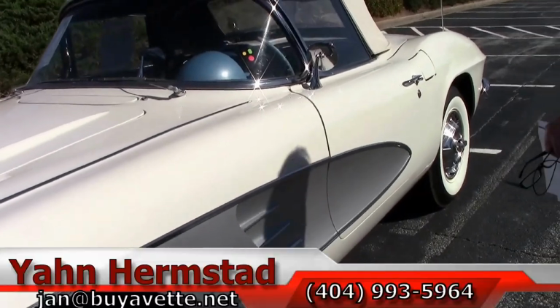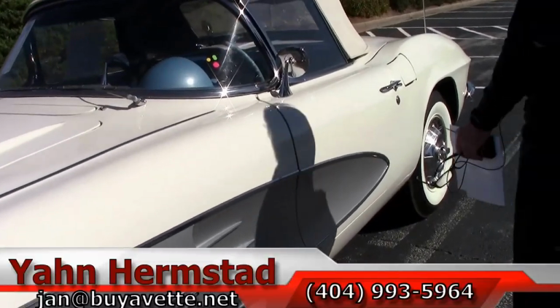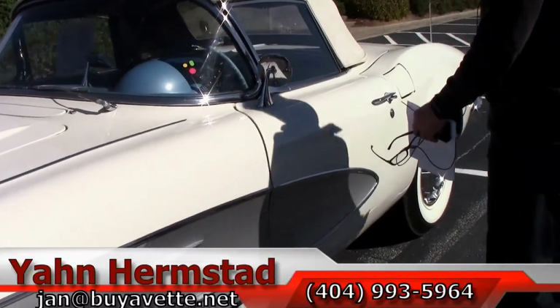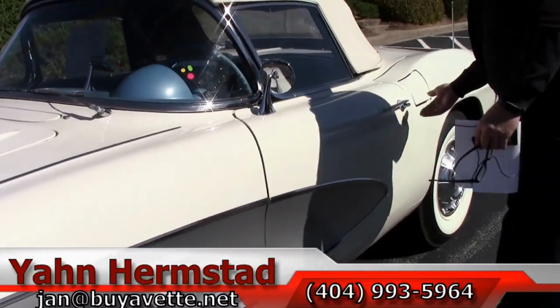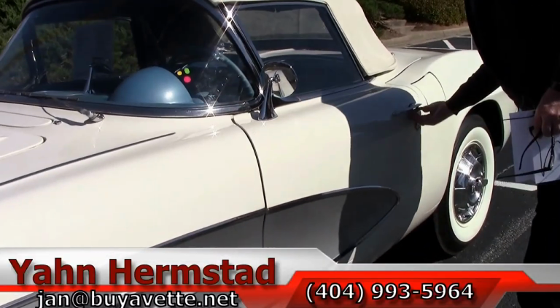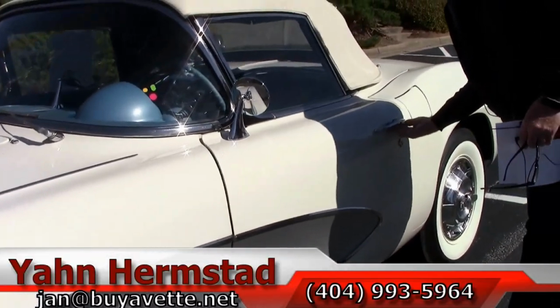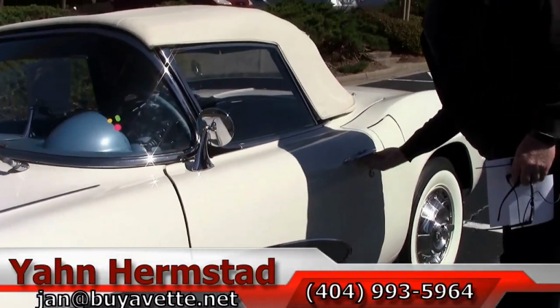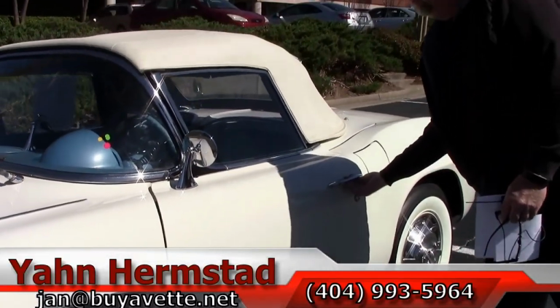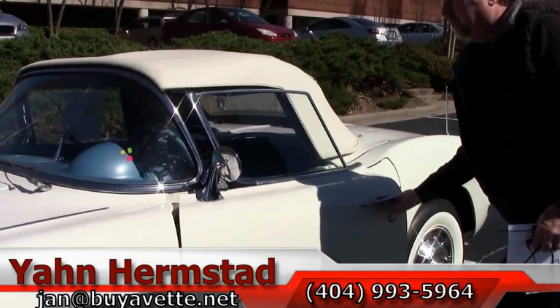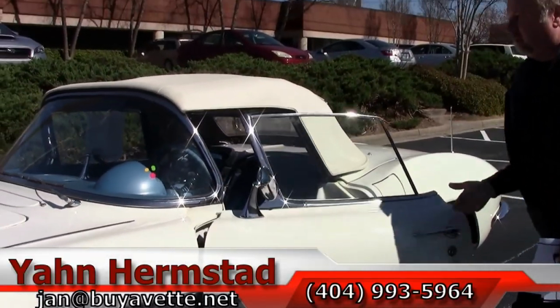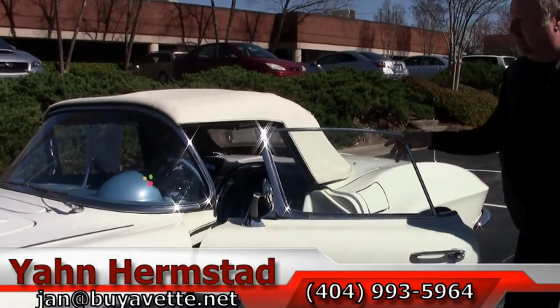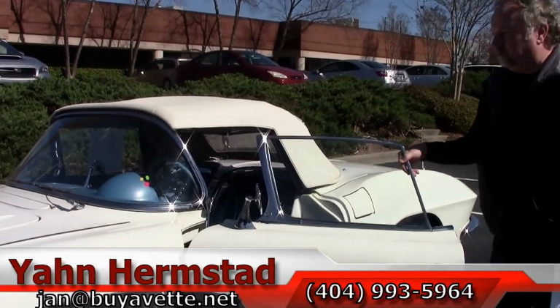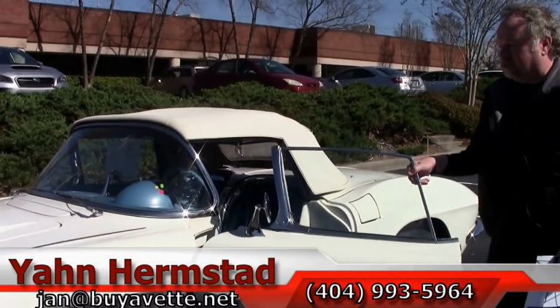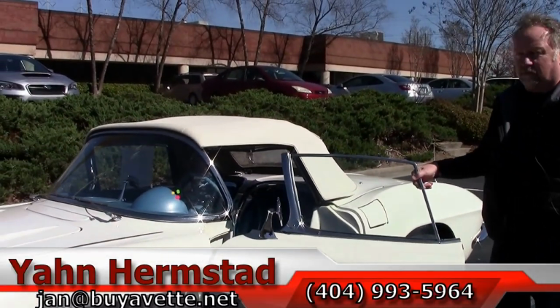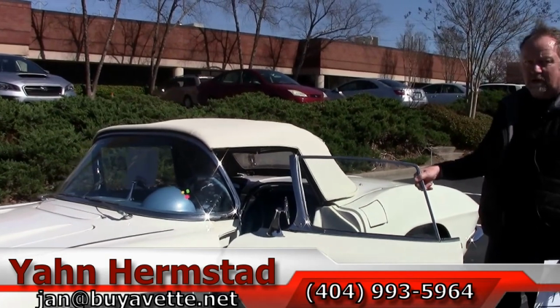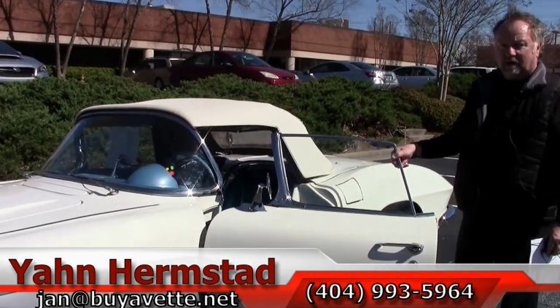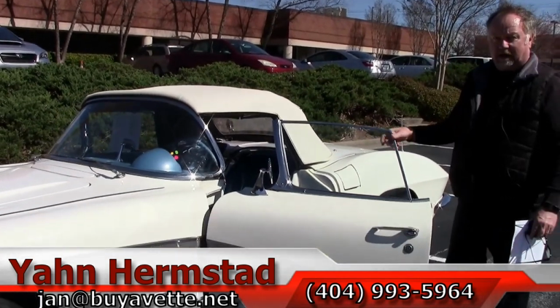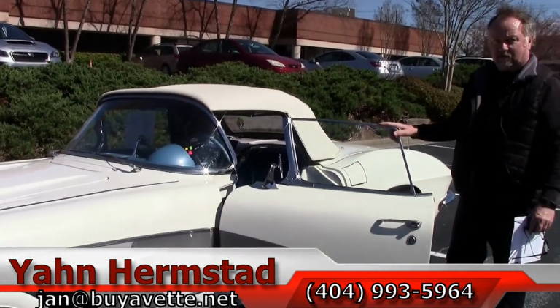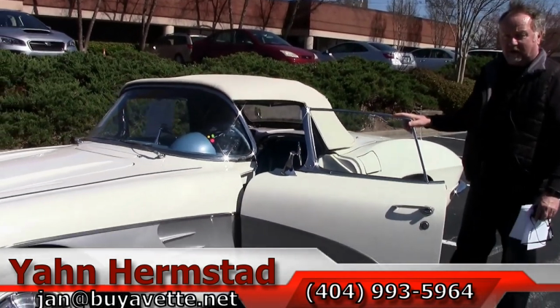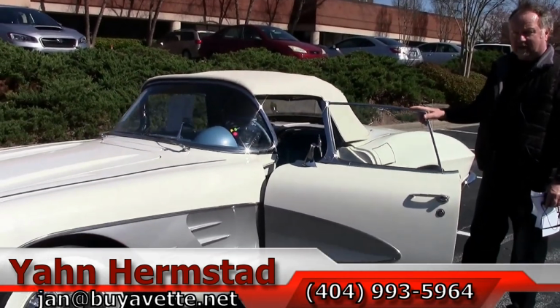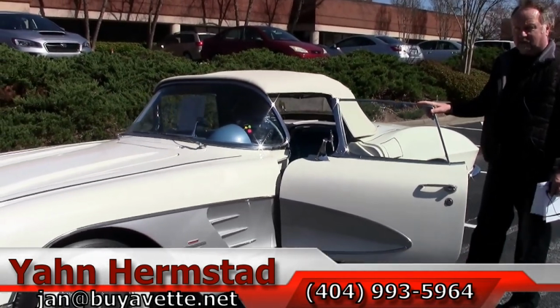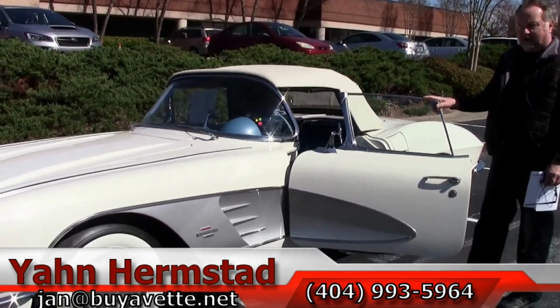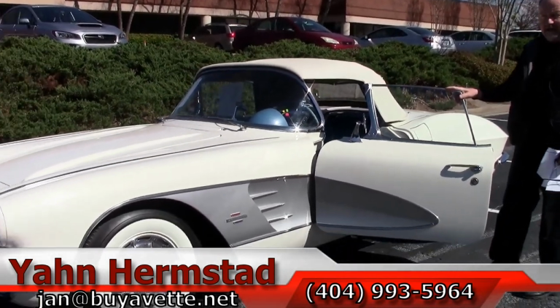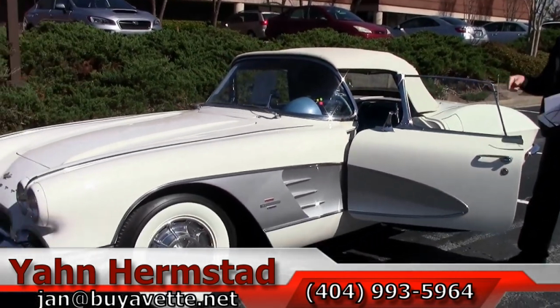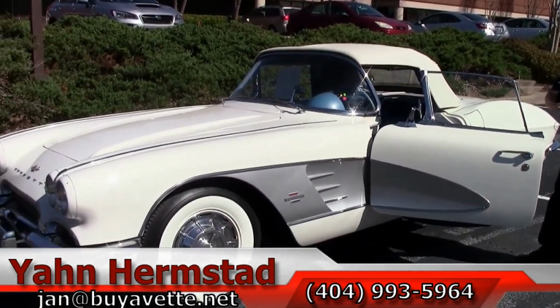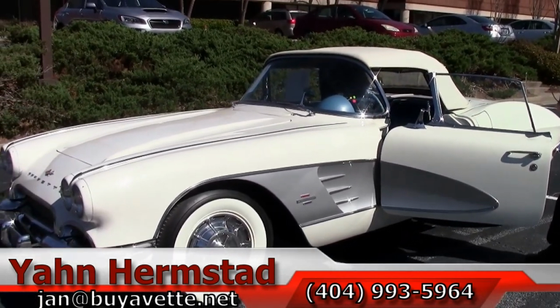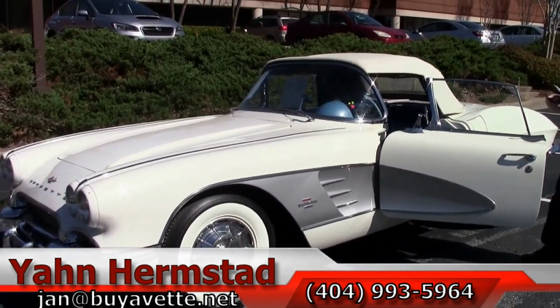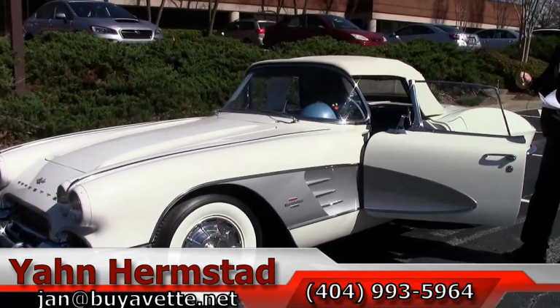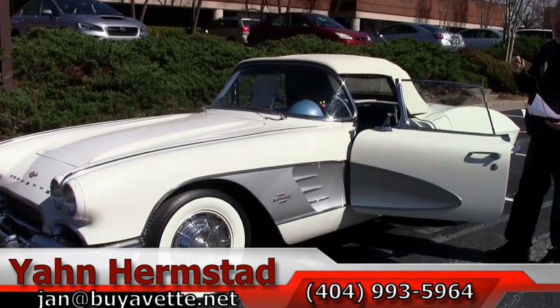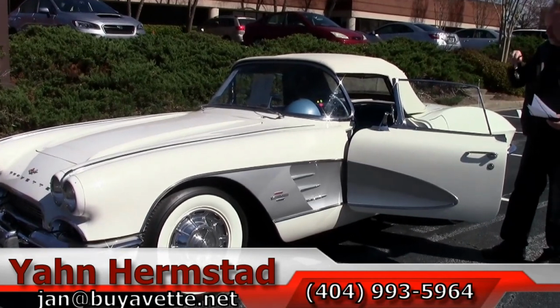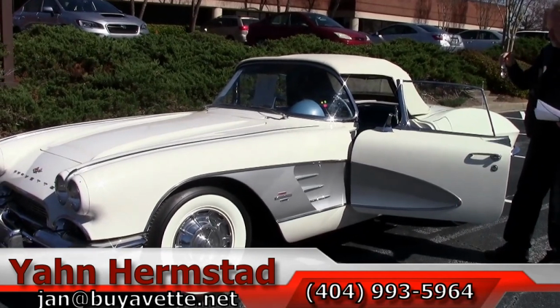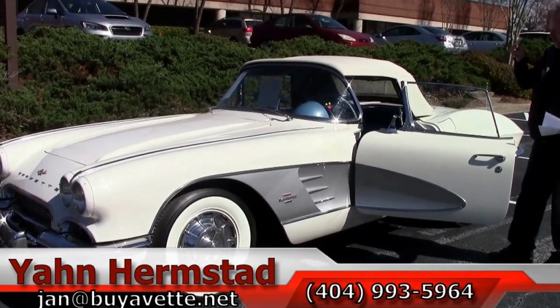This is Jan at Buy A Vet. You can reach me at my cell phone, 404-993-5964. We're in Atlanta, Georgia. Thank you for looking.